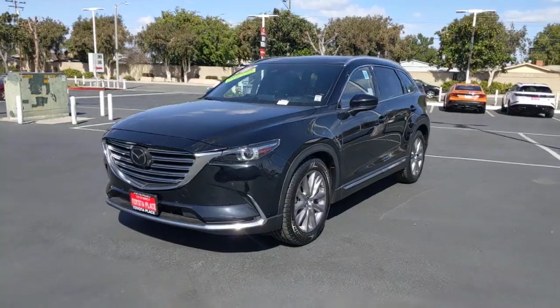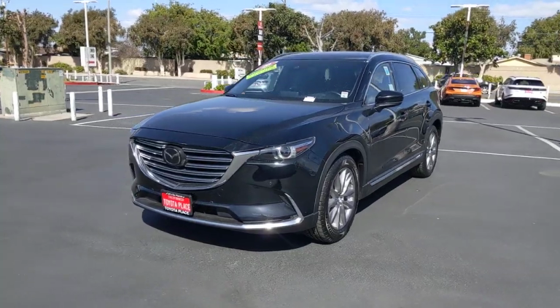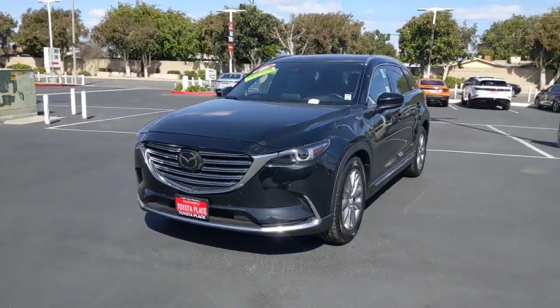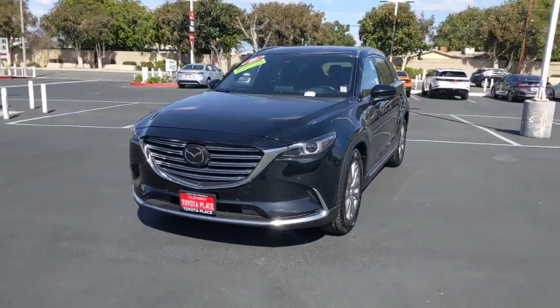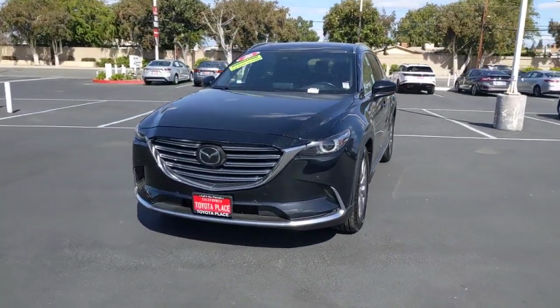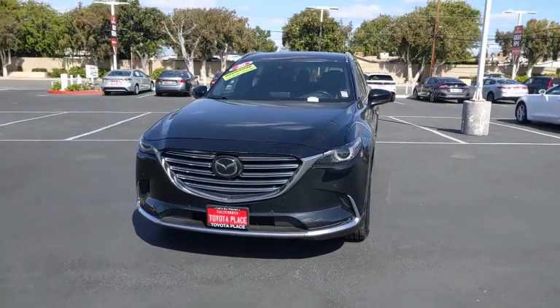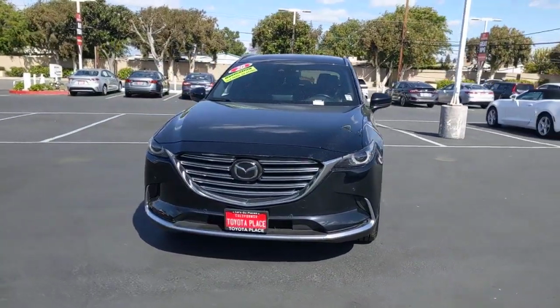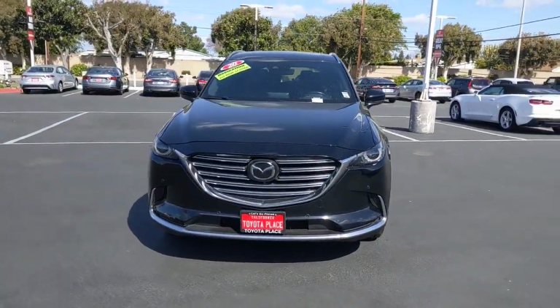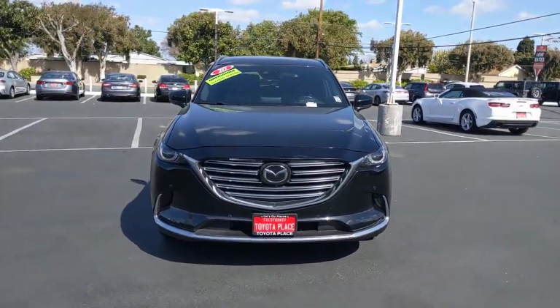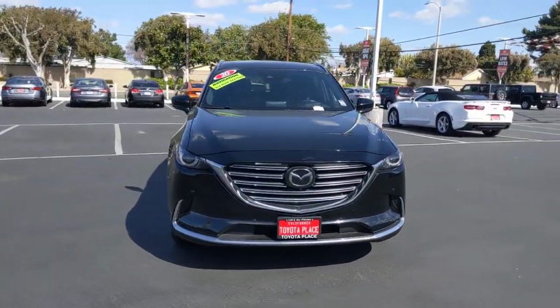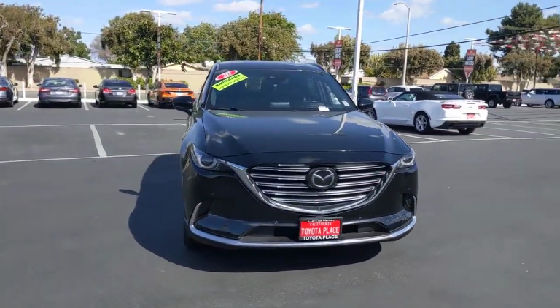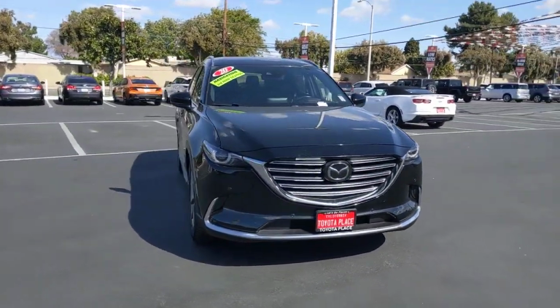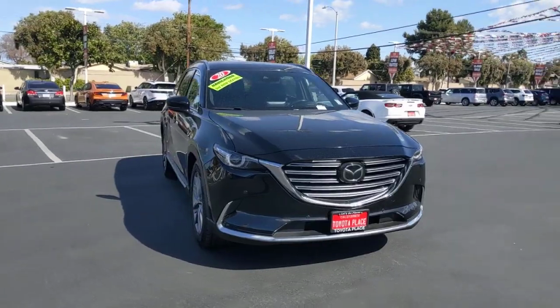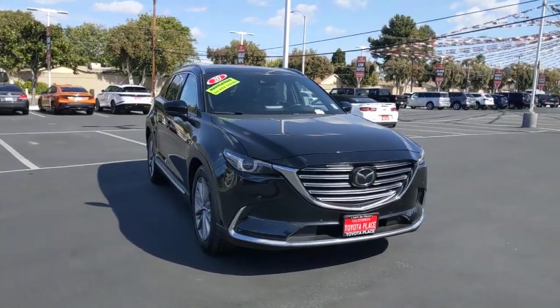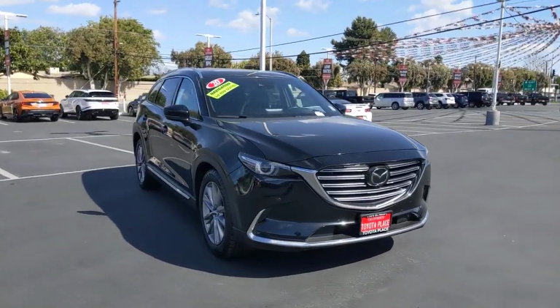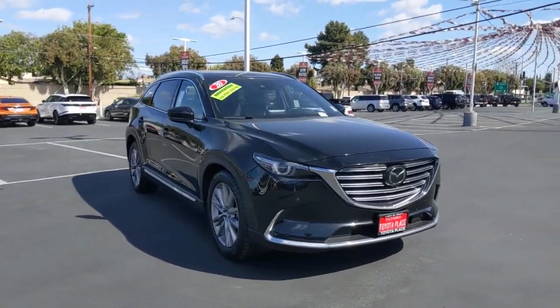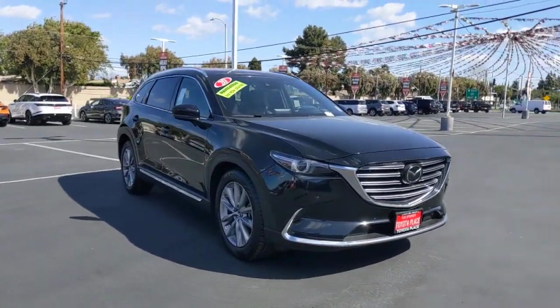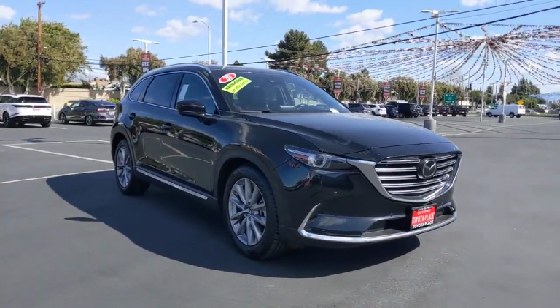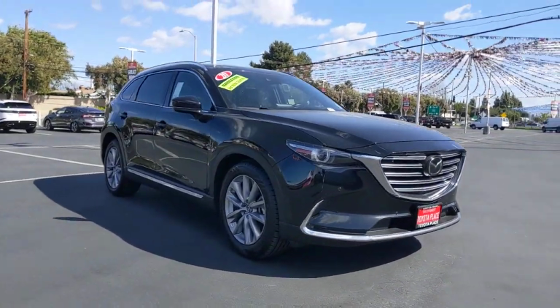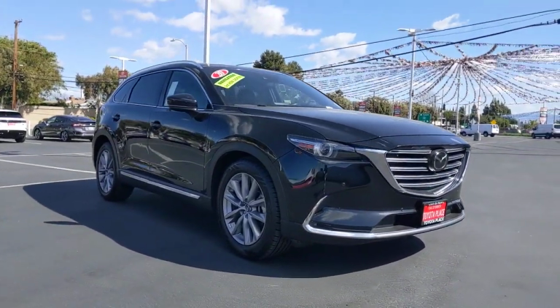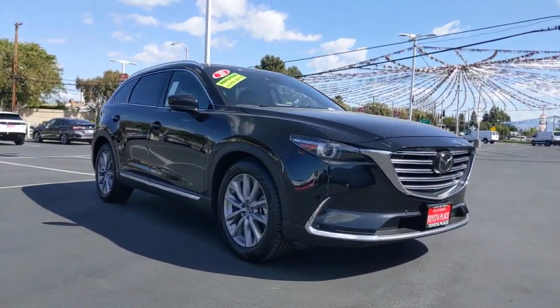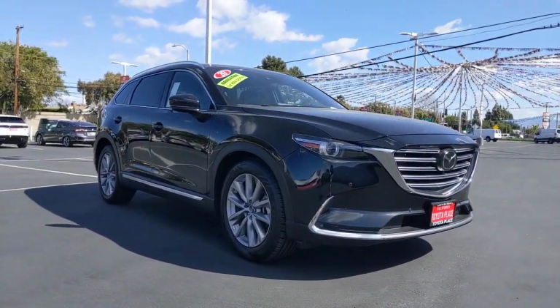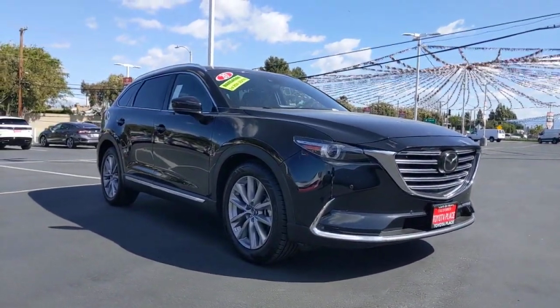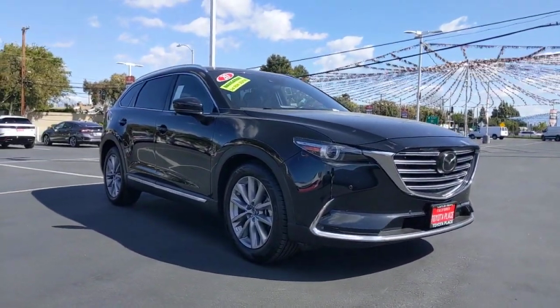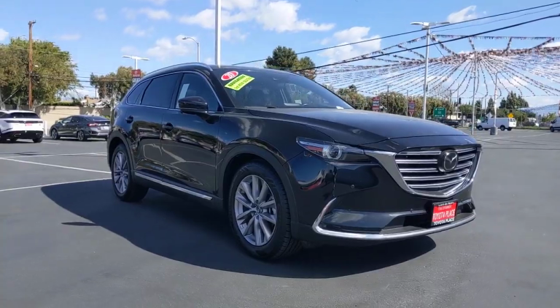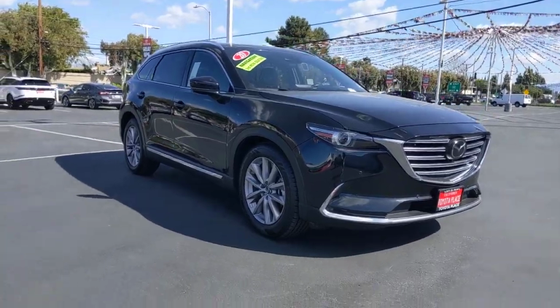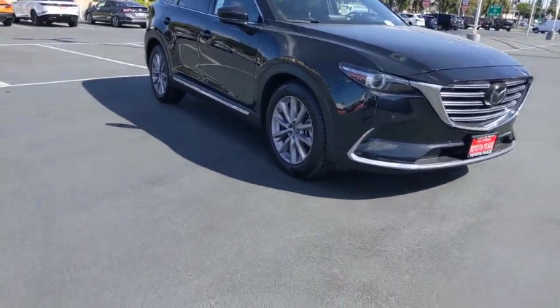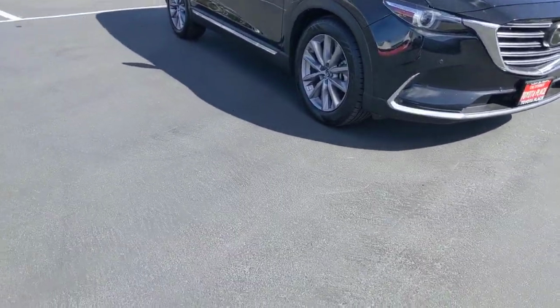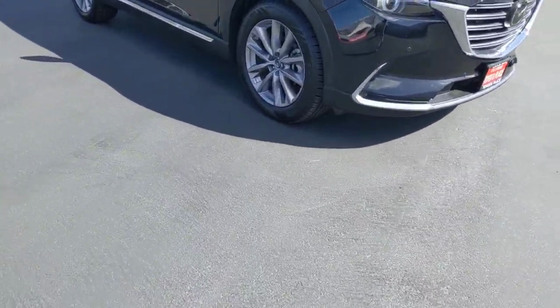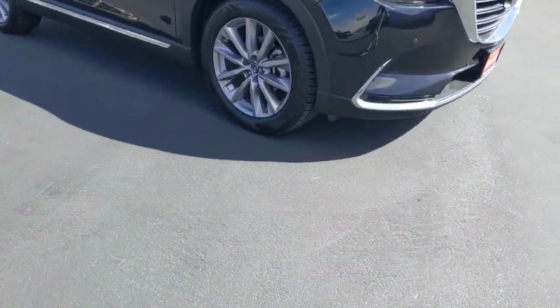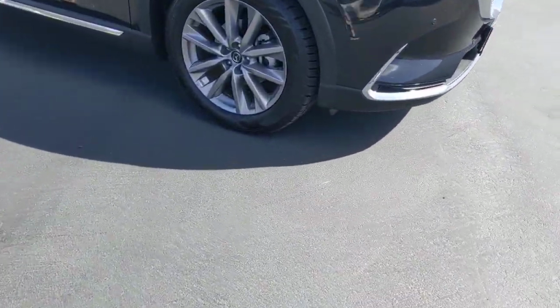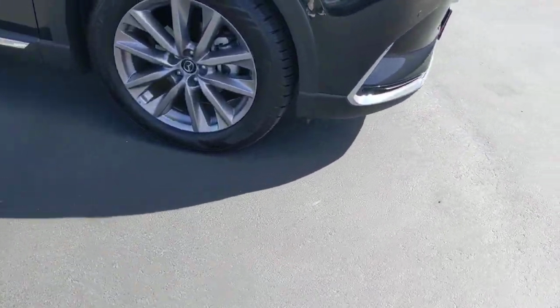Enjoy the view of this 2020 Mazda CX-9. With less than 70,000 miles on the odometer, this vehicle stands out from the rest. Make every road trip the best it can be in this sweet driving CX-9.